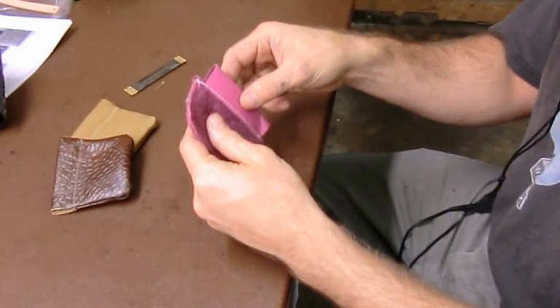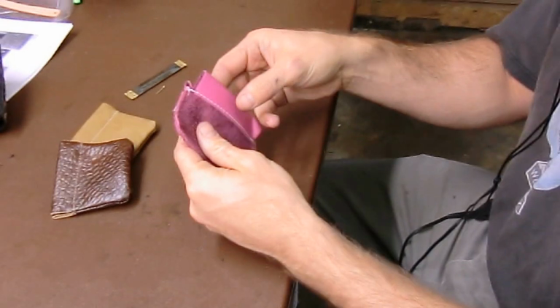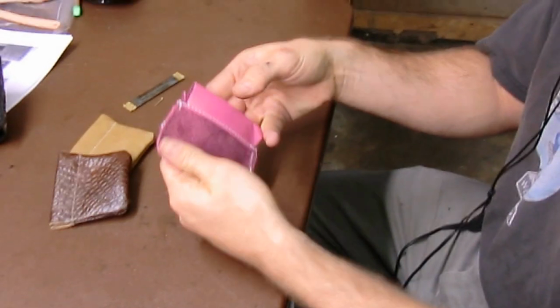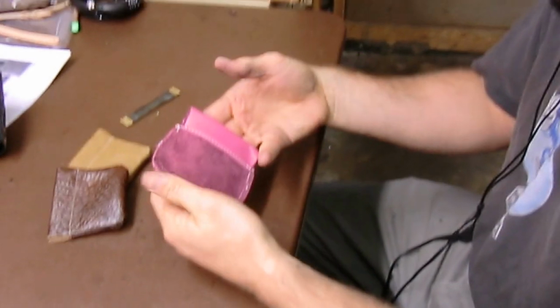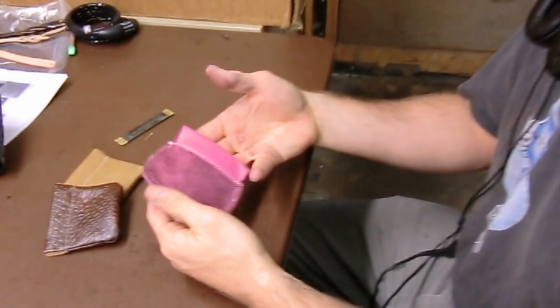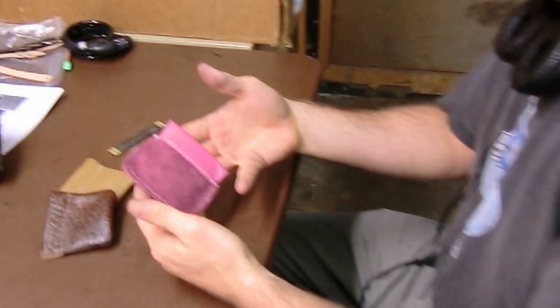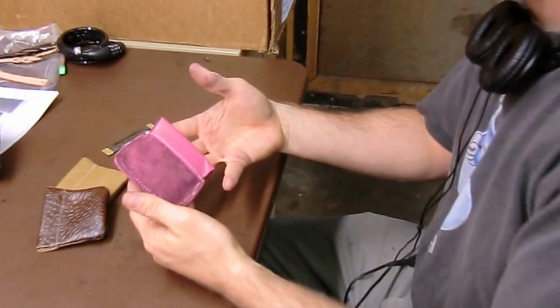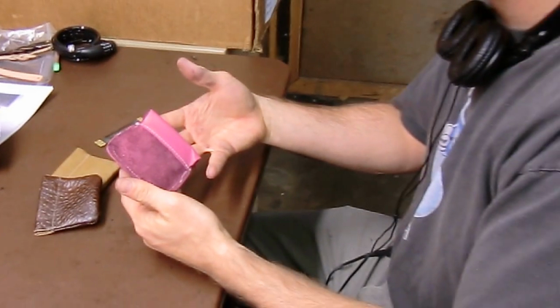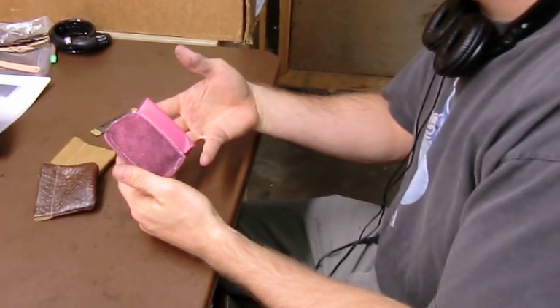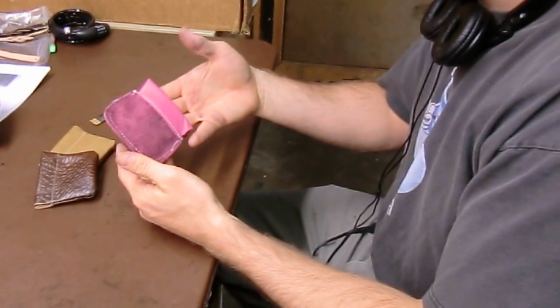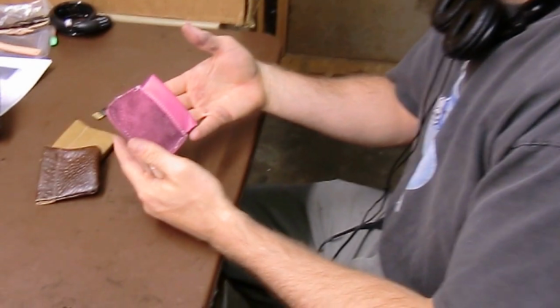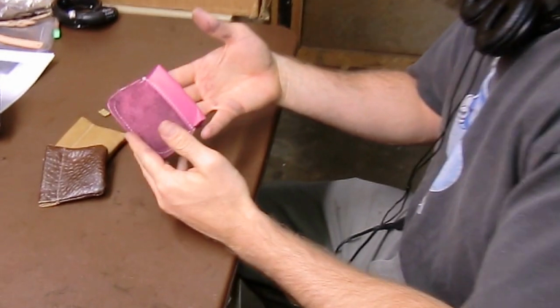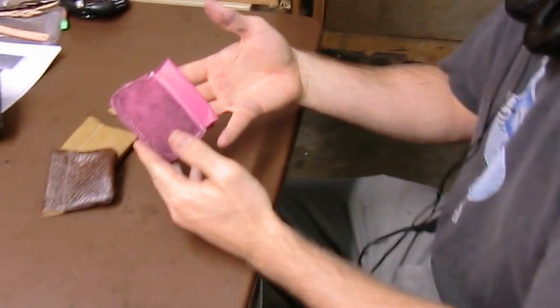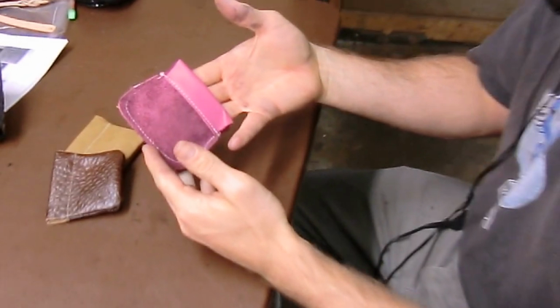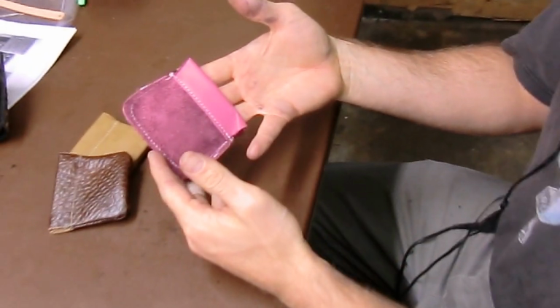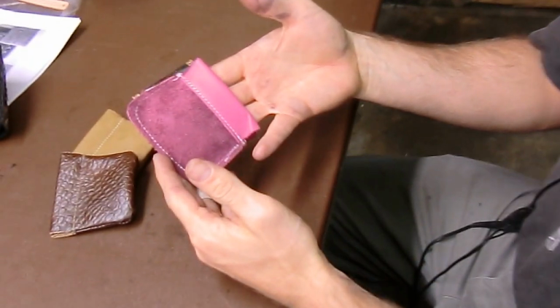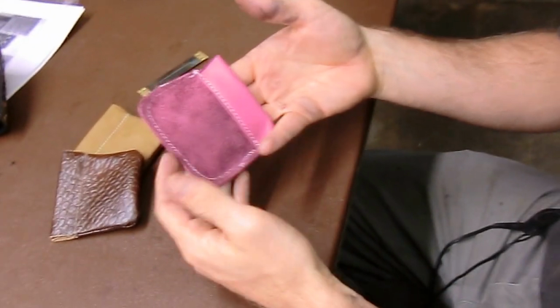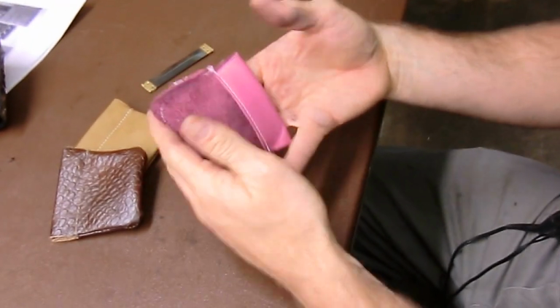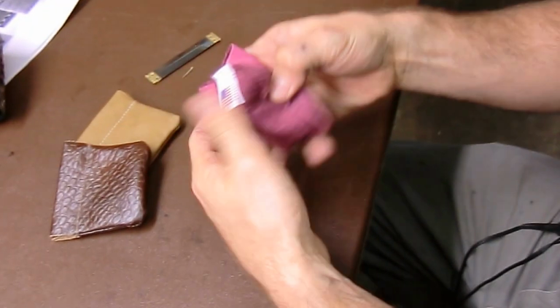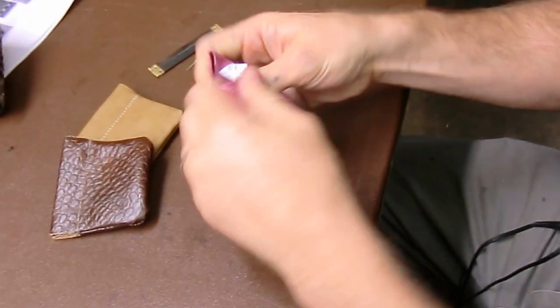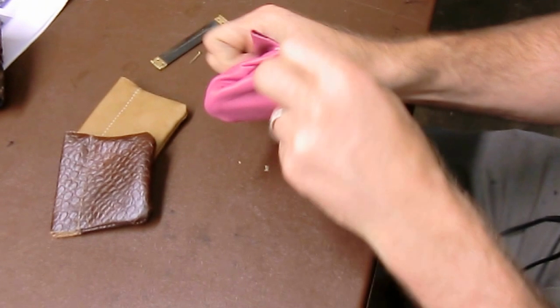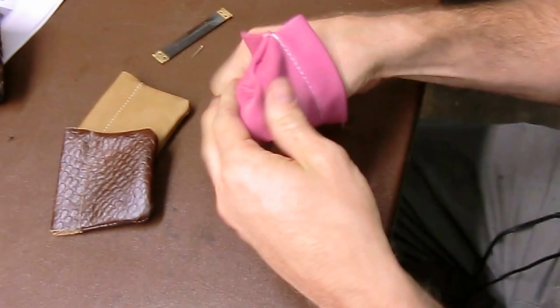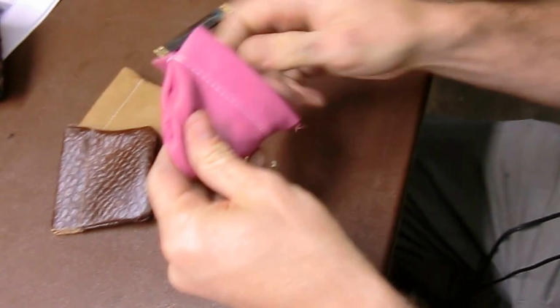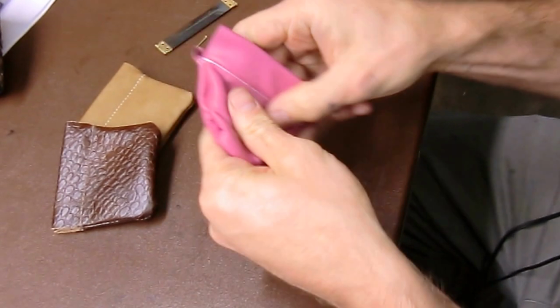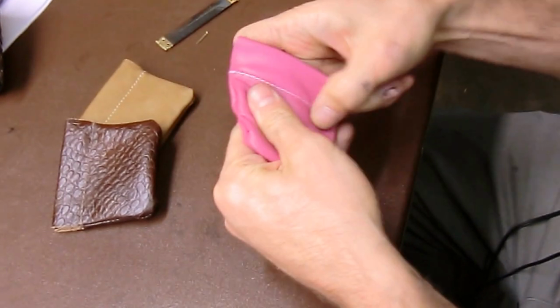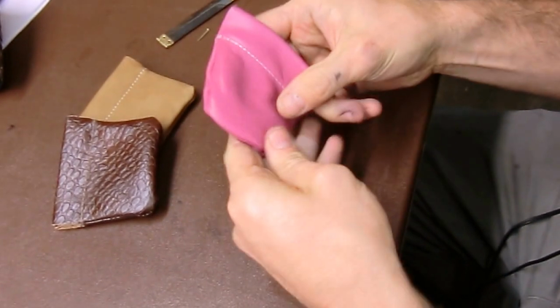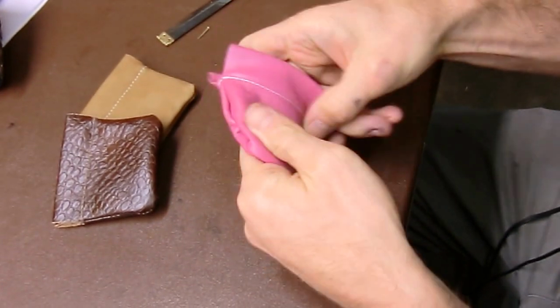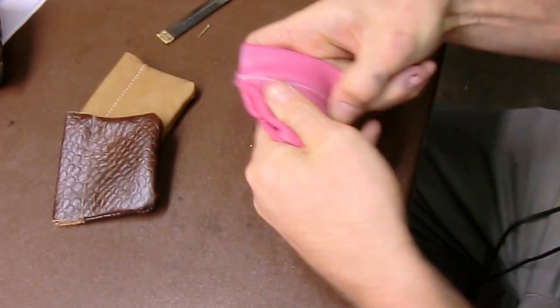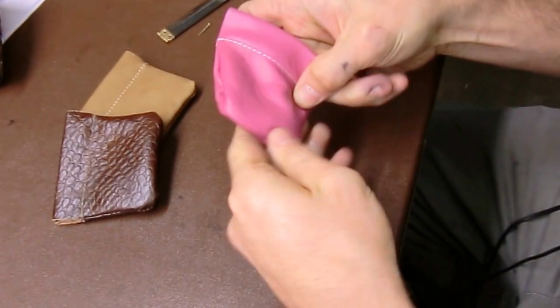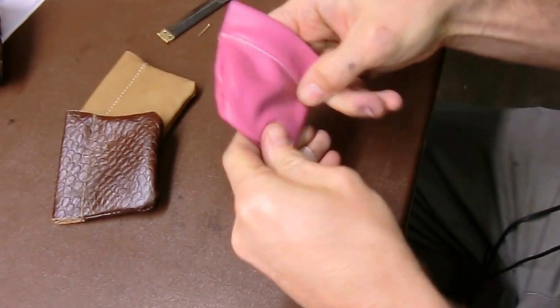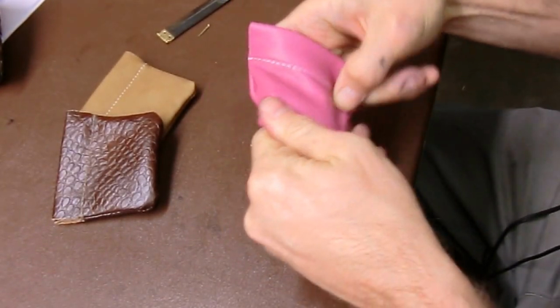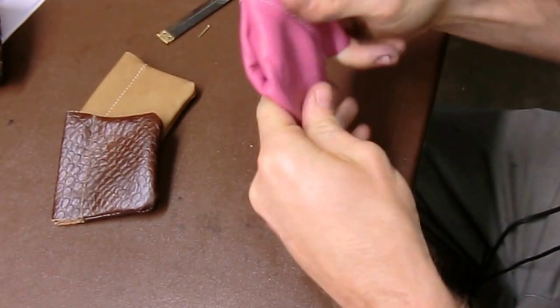This is how our 902 snap coin purse is made. You see it's sewn and it's inside out, so the first step is to turn it right side out and push out the corners.